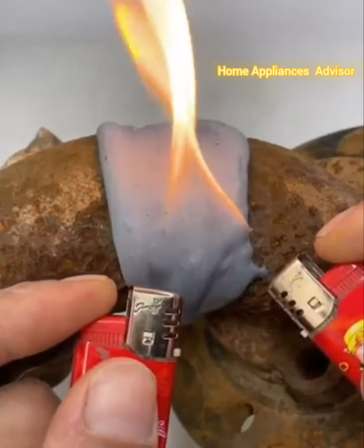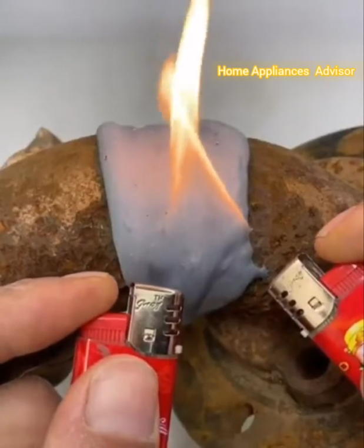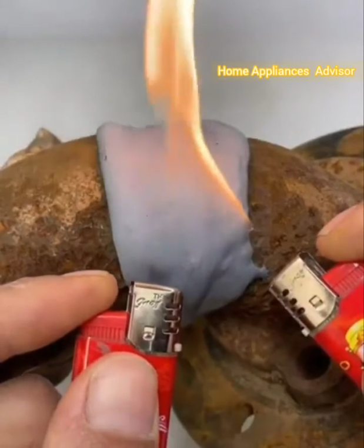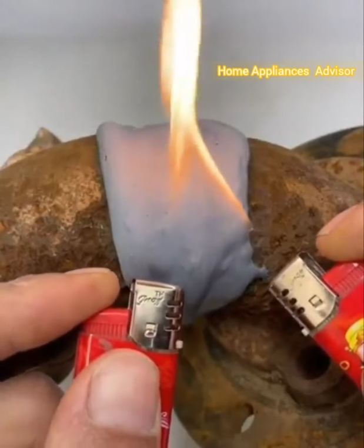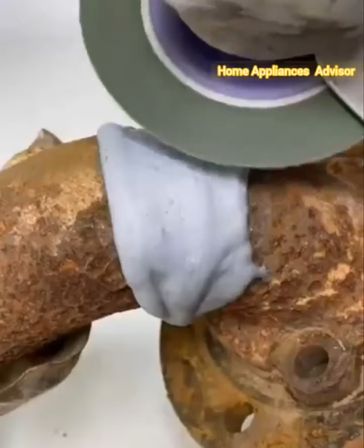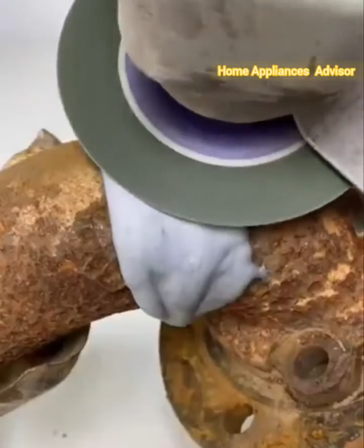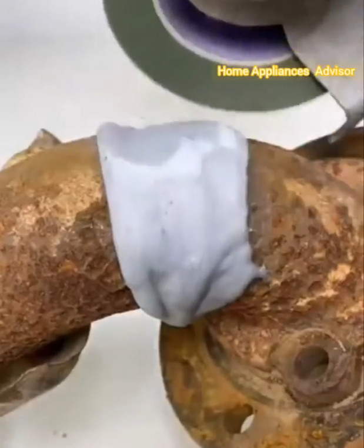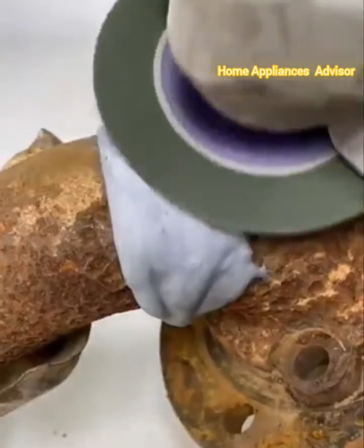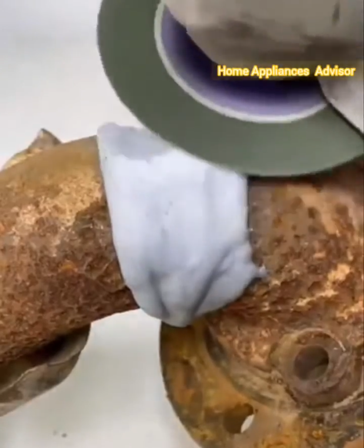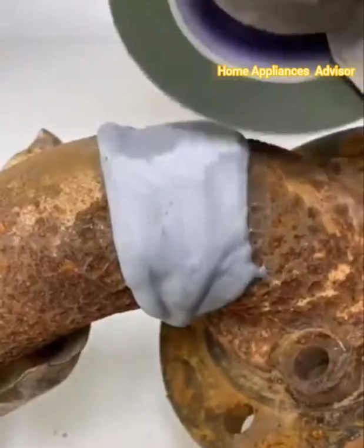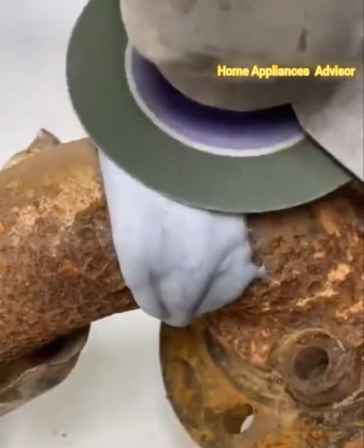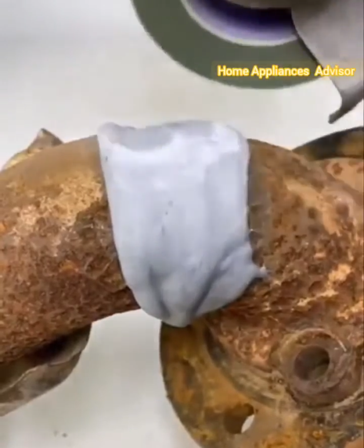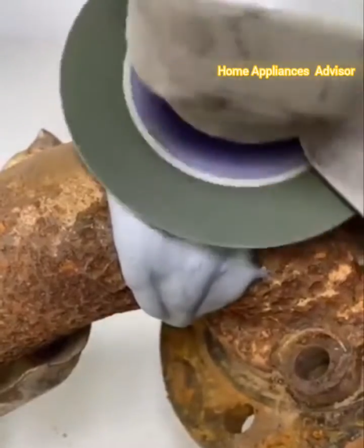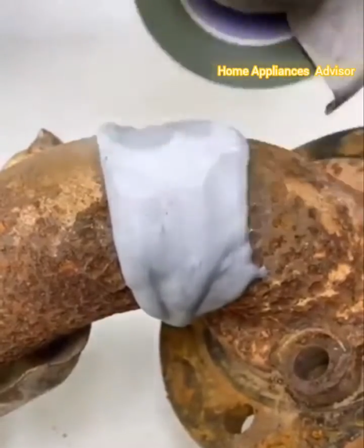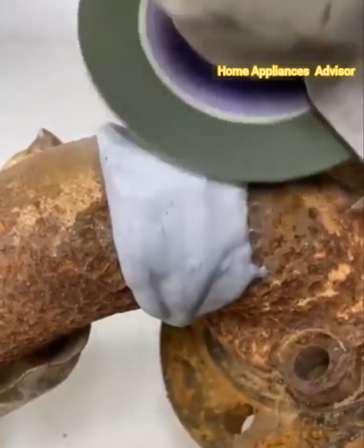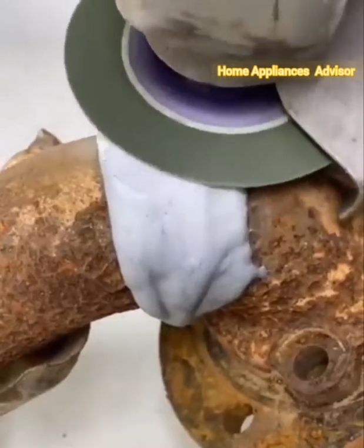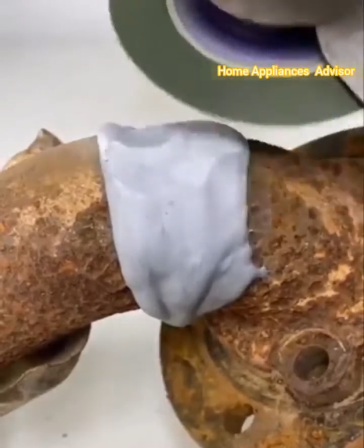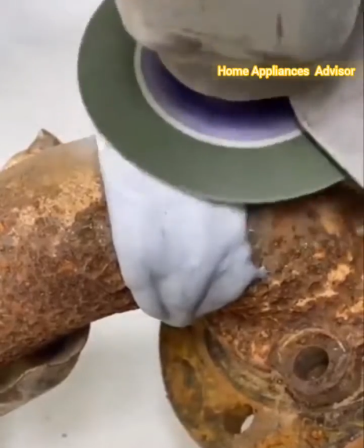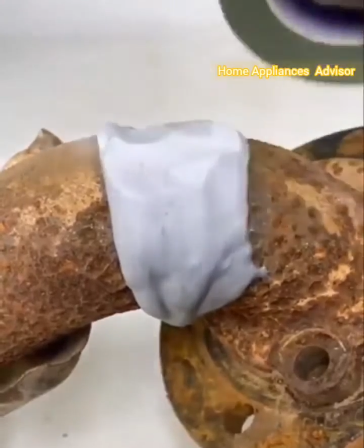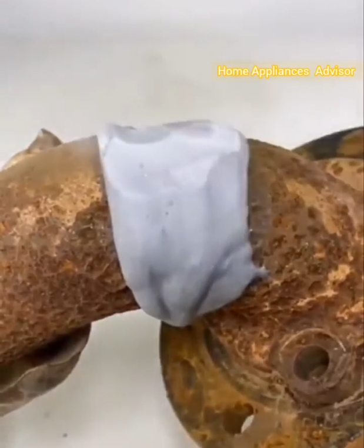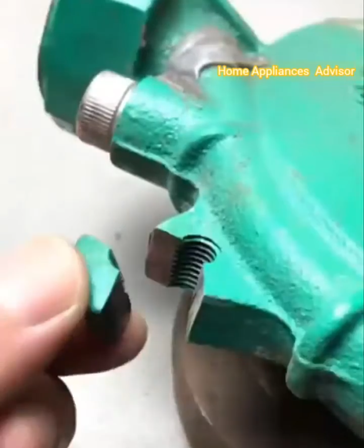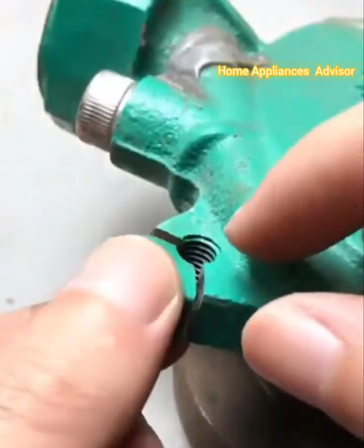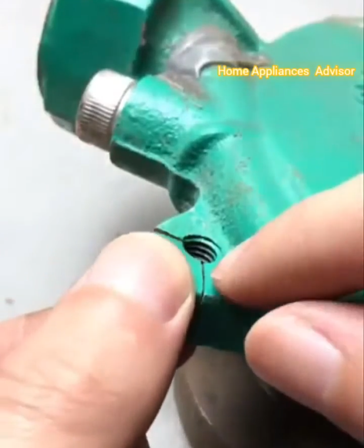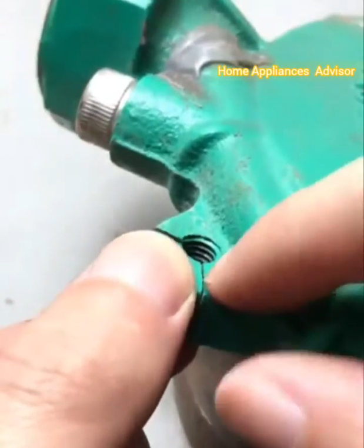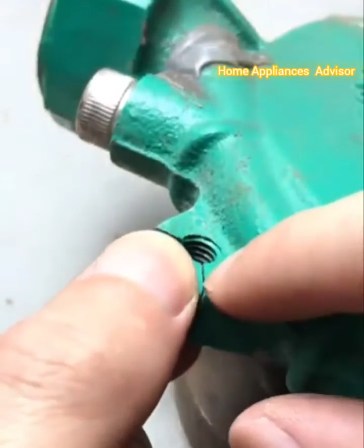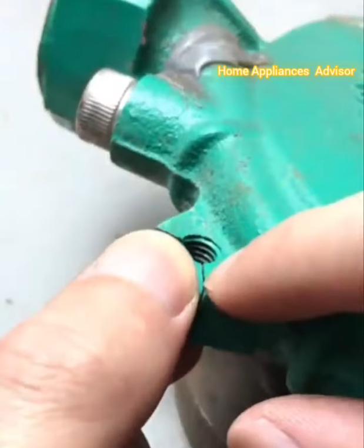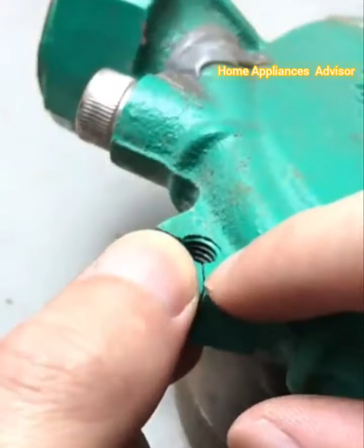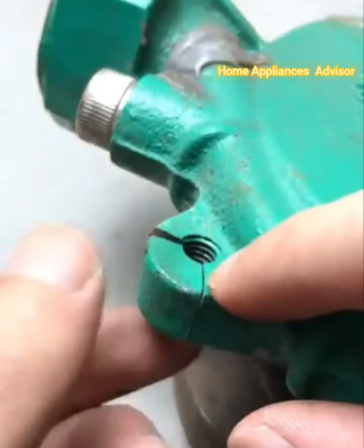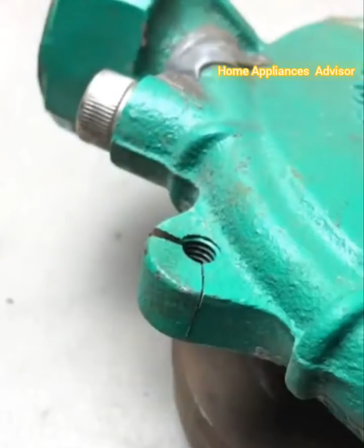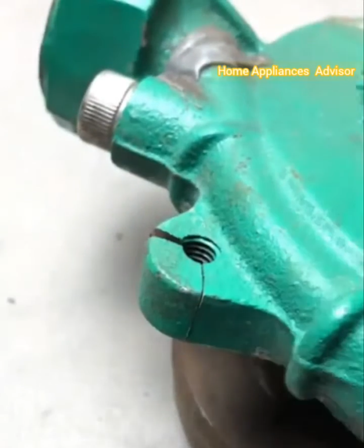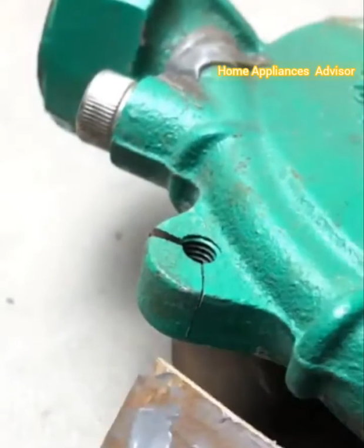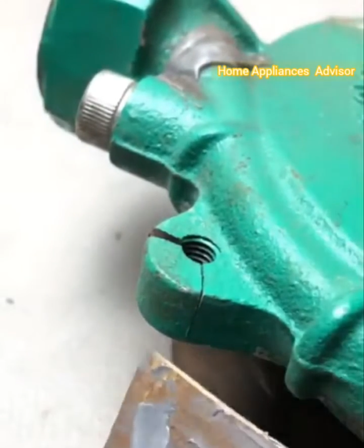It can be shaped, tapped, filed, sanded, and drilled depending on its purpose. Easy and fast drying application — the preparation and application are simple and easy. Just mix, apply, and let it dry for a few hours. The full cure time is up to 24 hours.